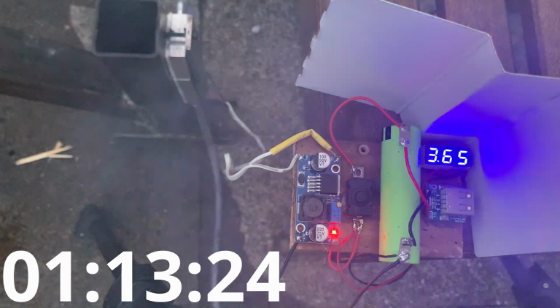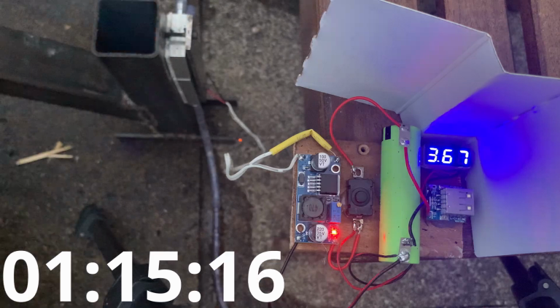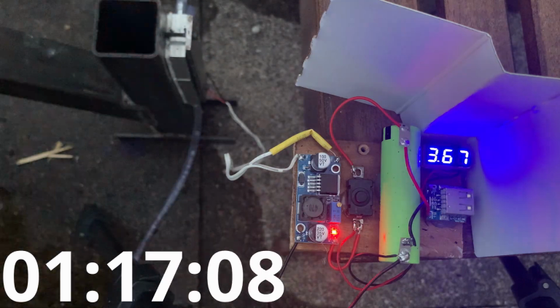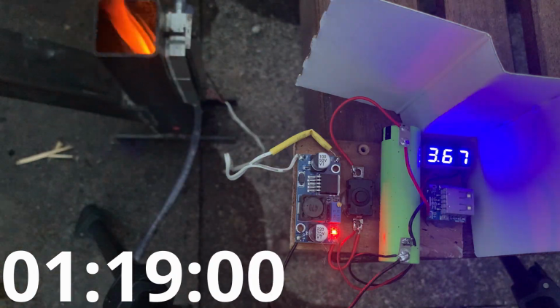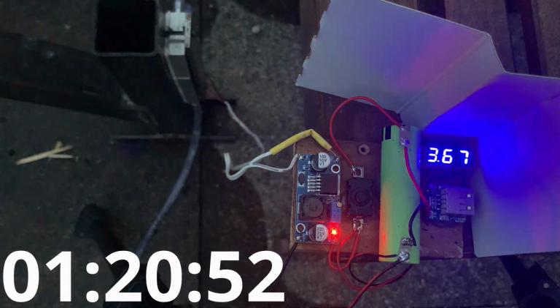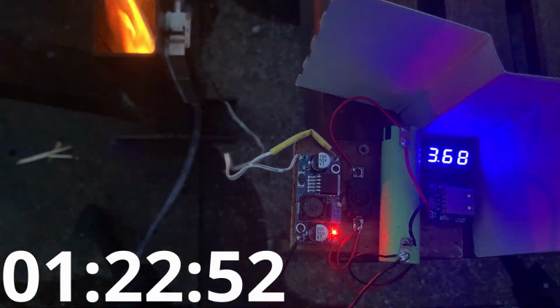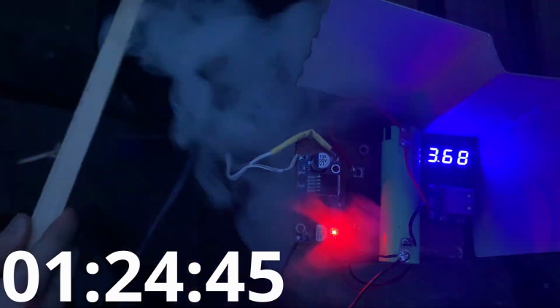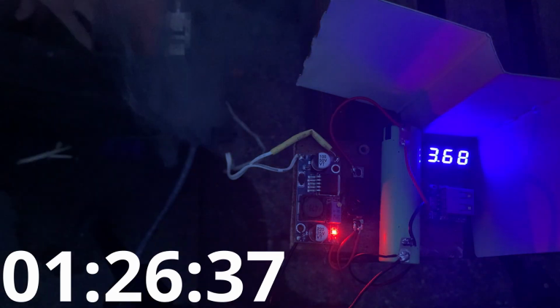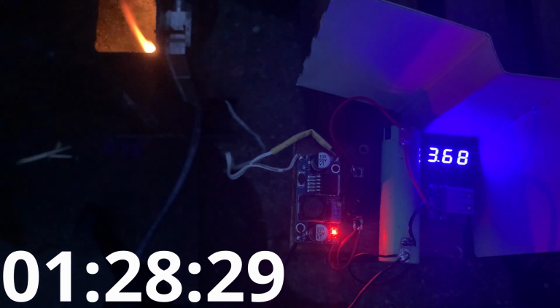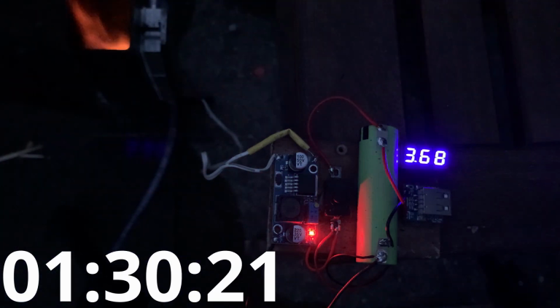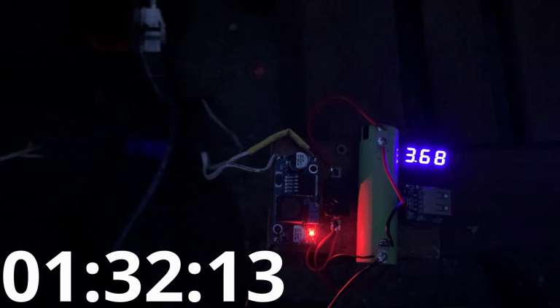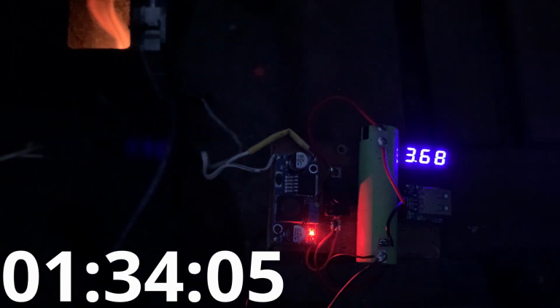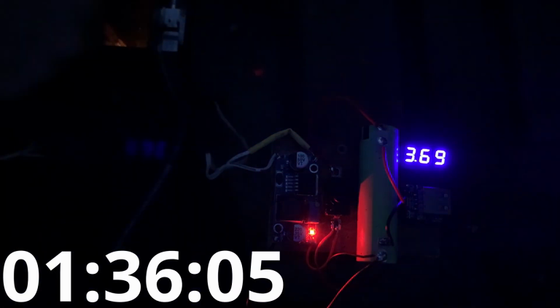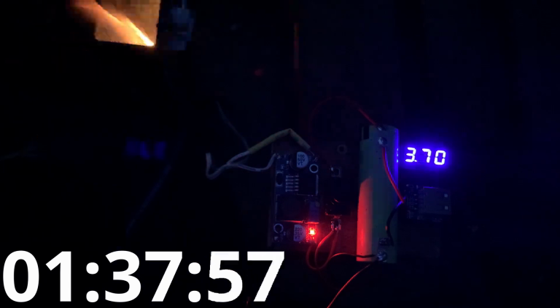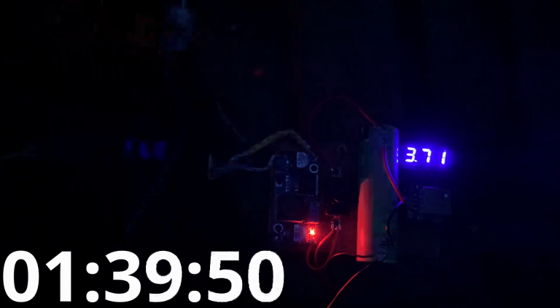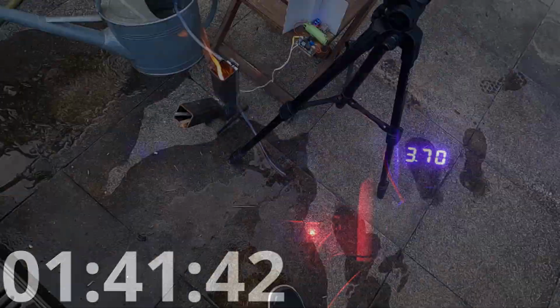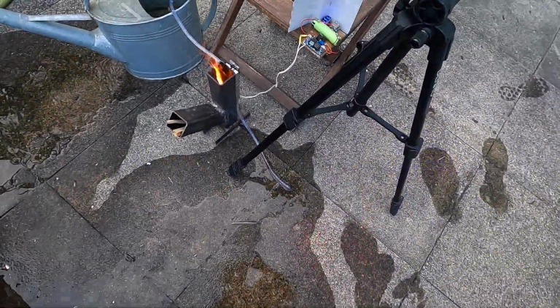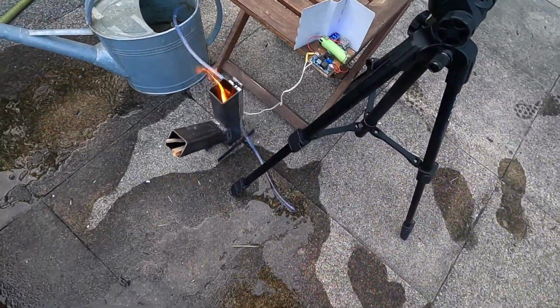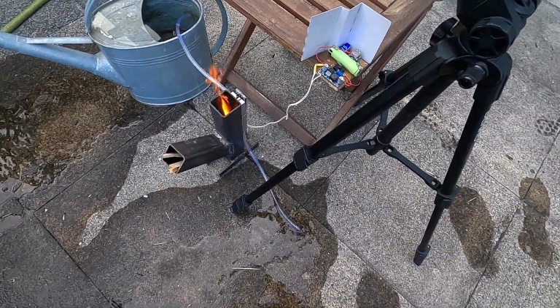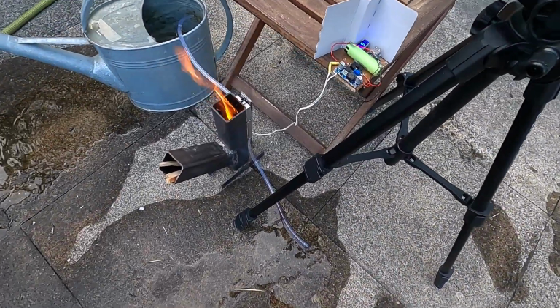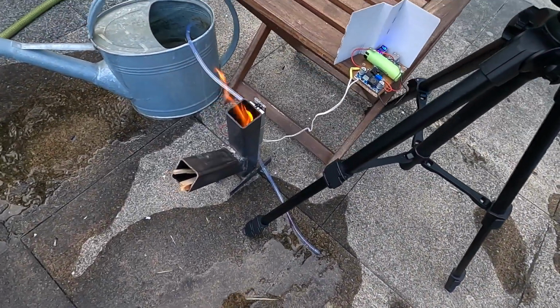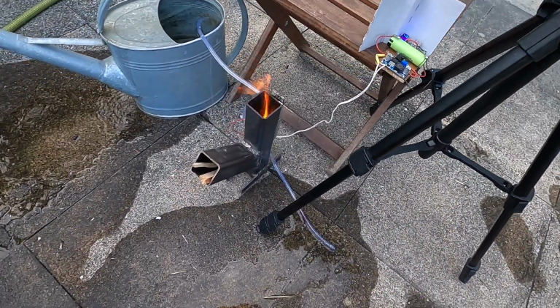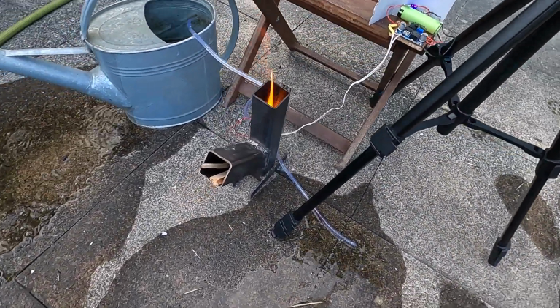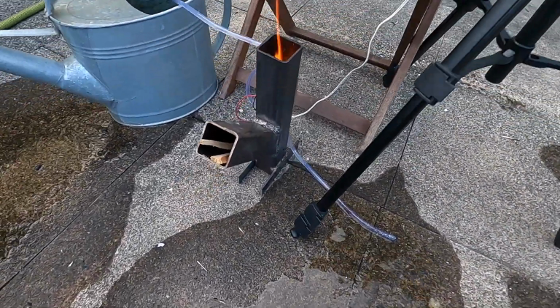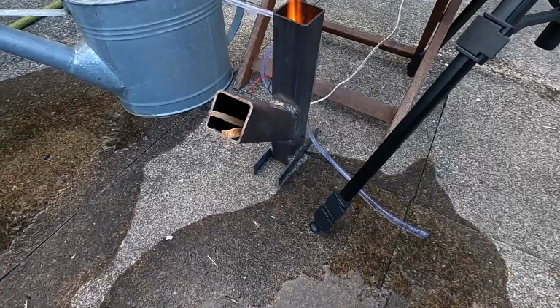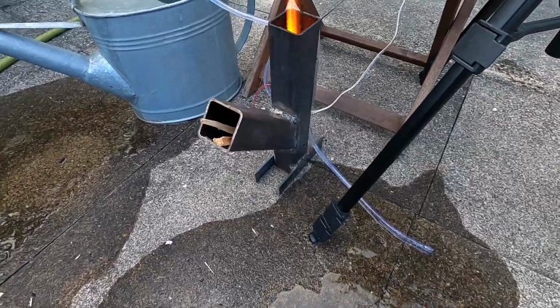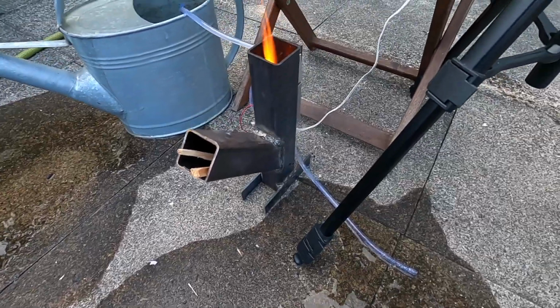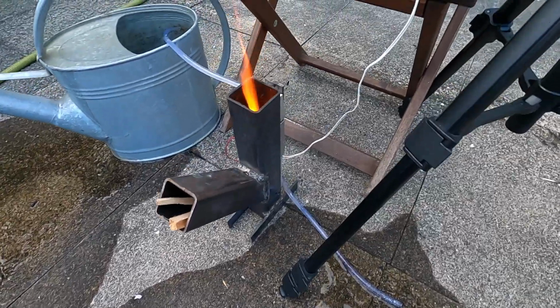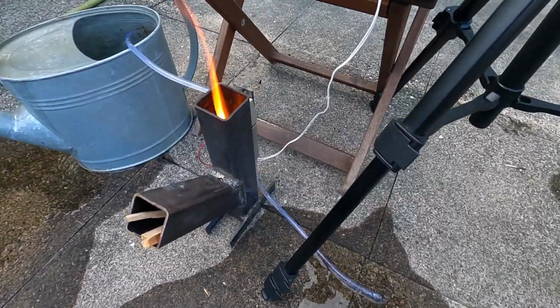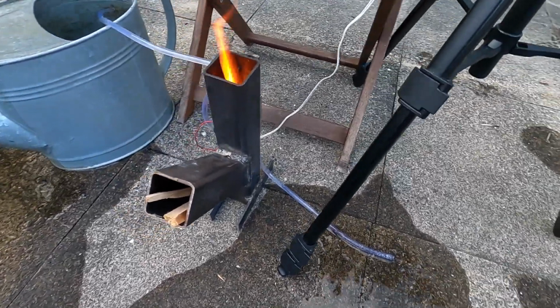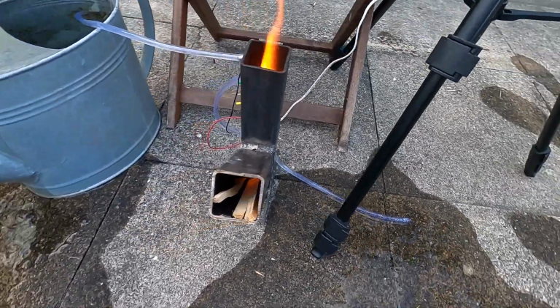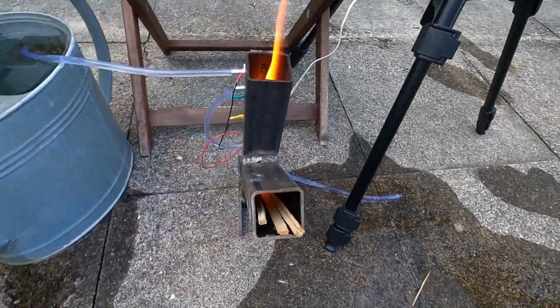After around two hours we reached a cell voltage of about 3.6 volts, which corresponds to about 30% capacity of the lithium cell, or one amp hour. Meaning a full charge would take around seven hours of burn time.